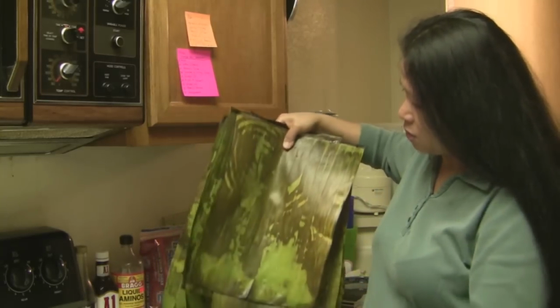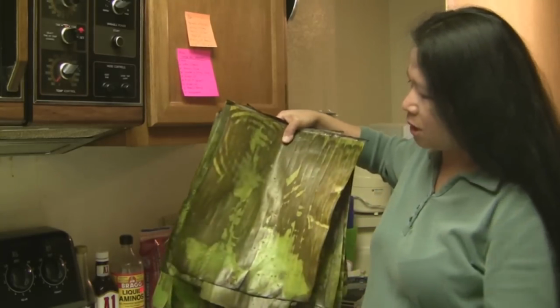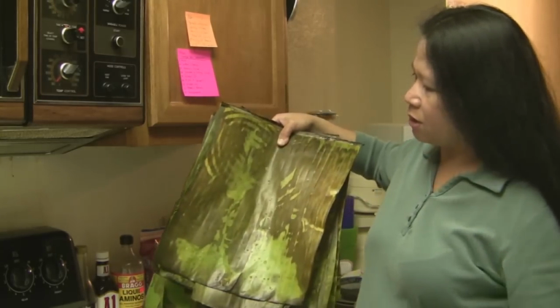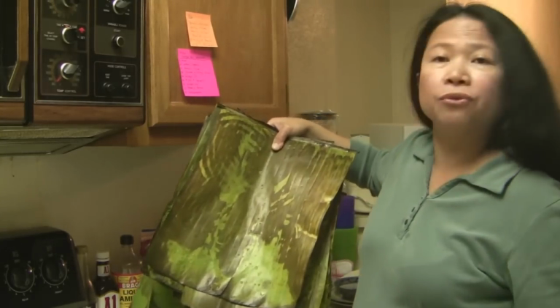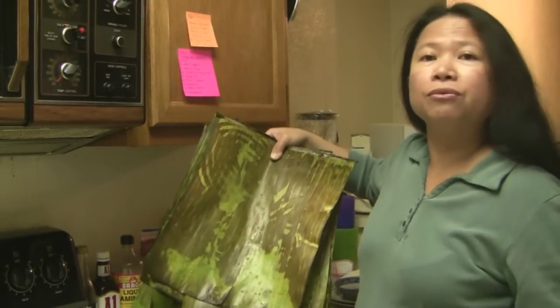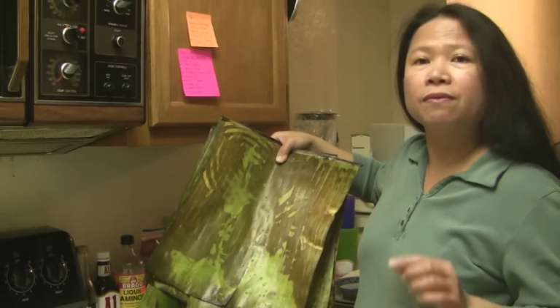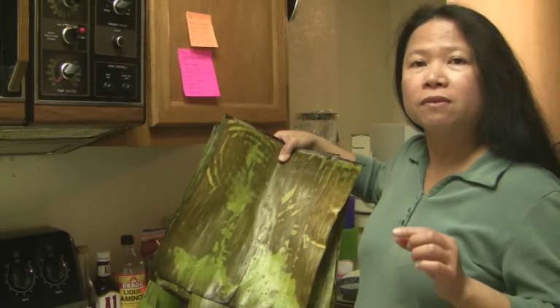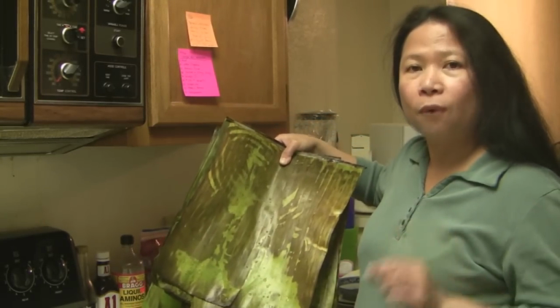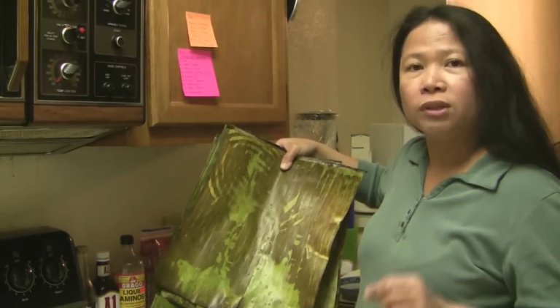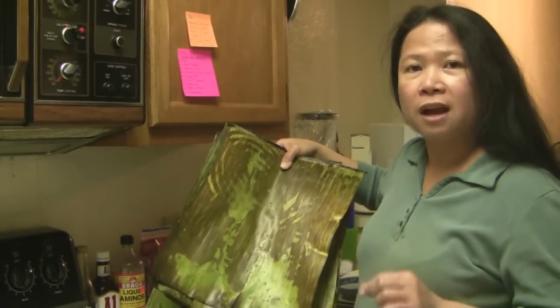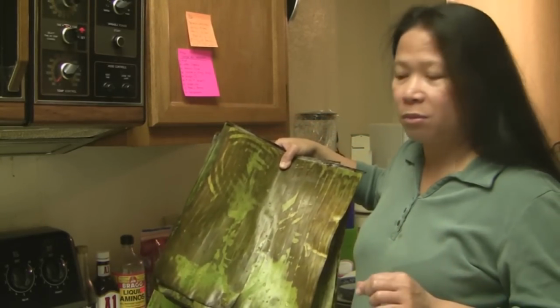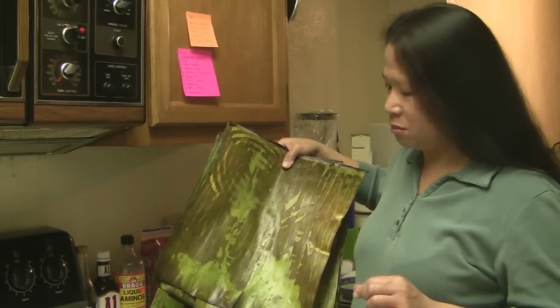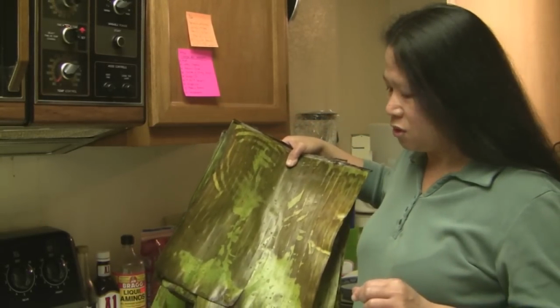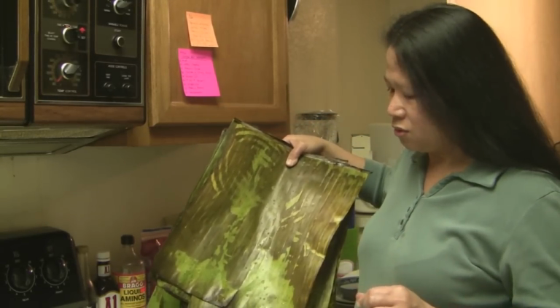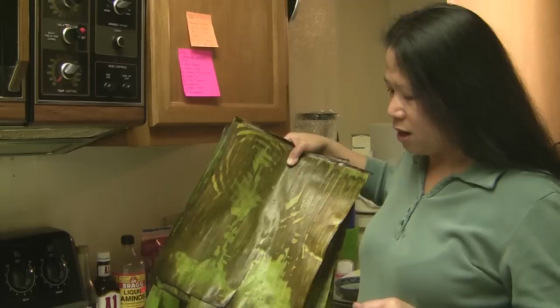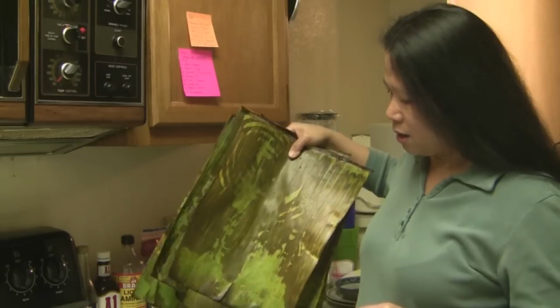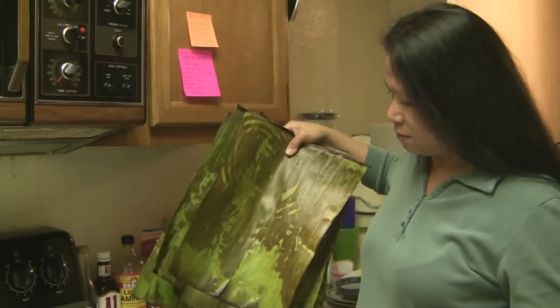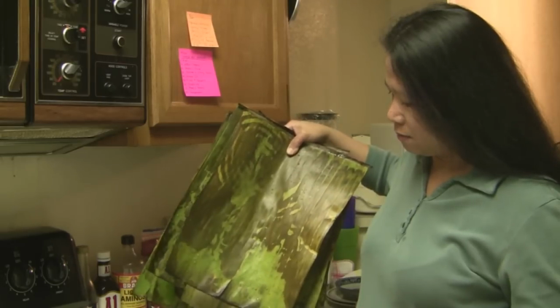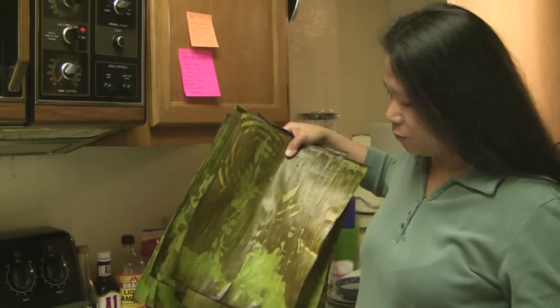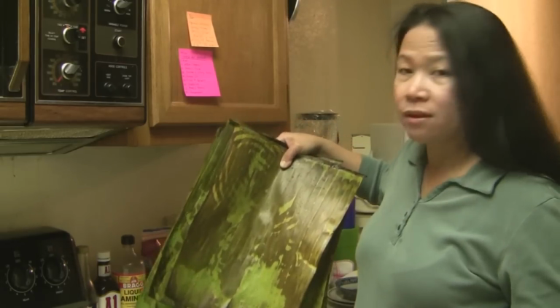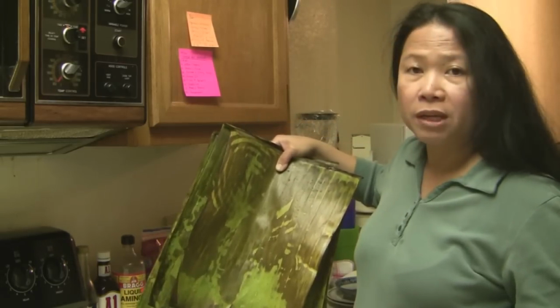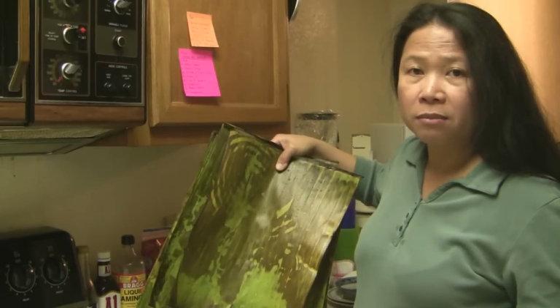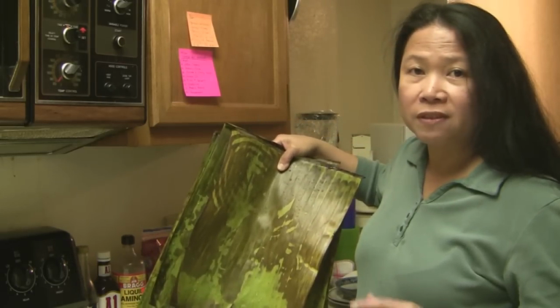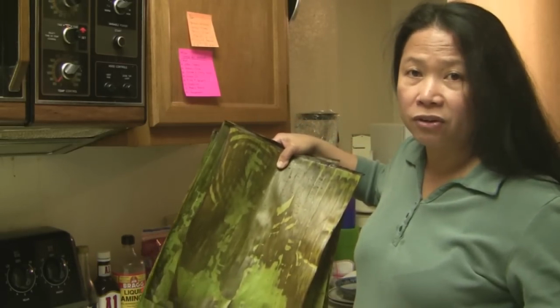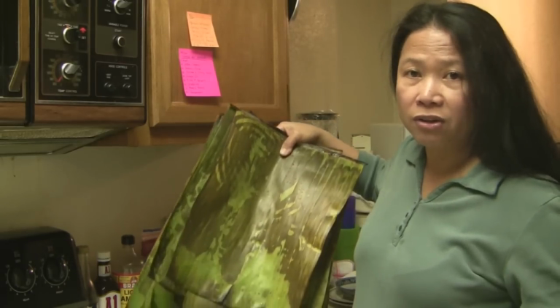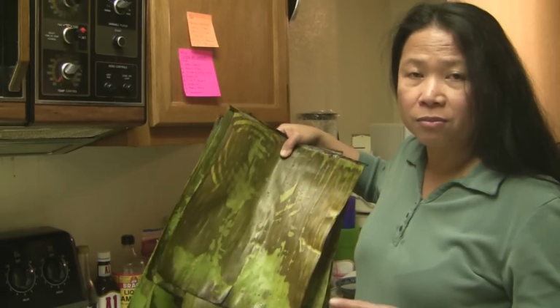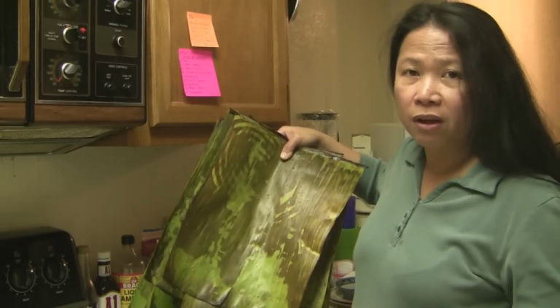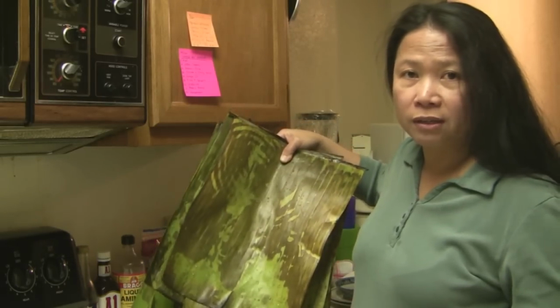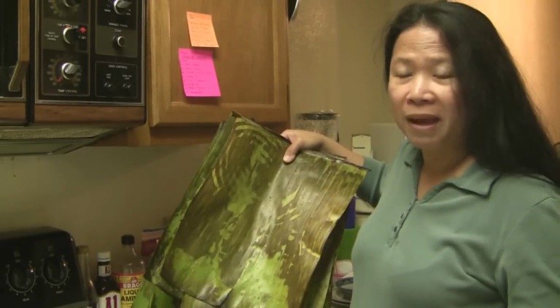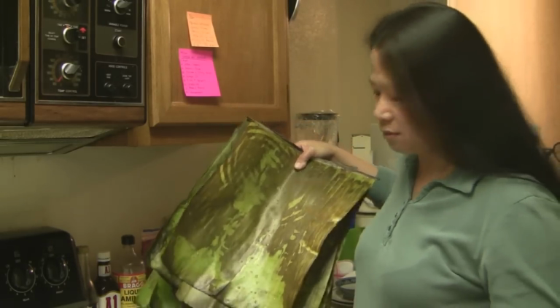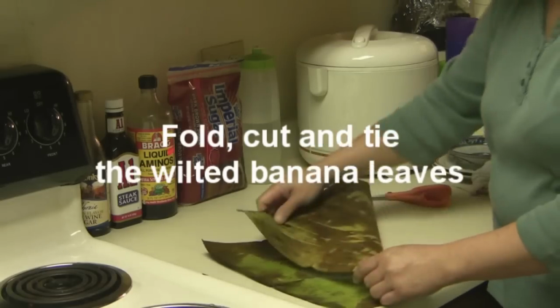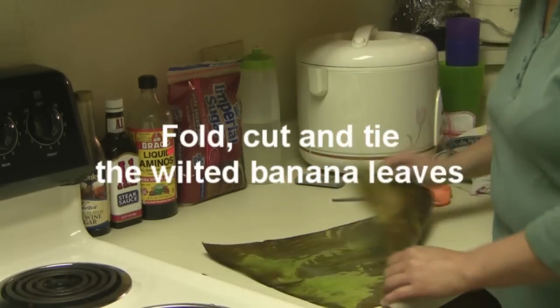I'm getting ready to fold and cut them so that when I start making the muffins later, I'll use them to line the pans.